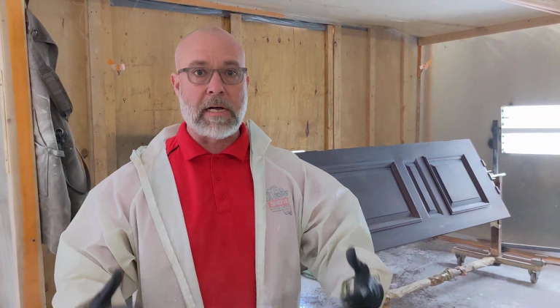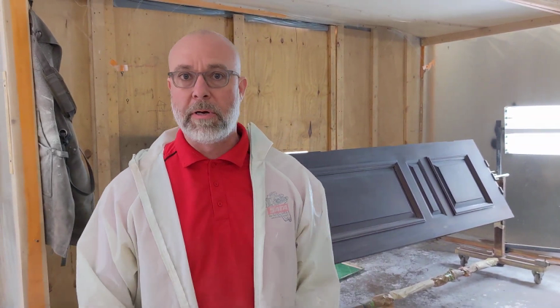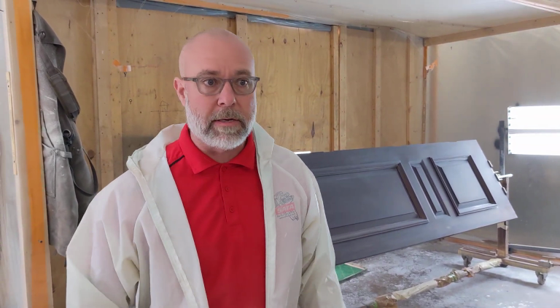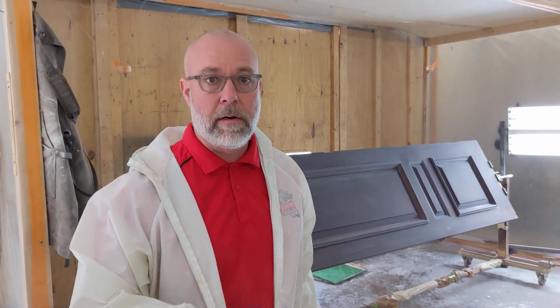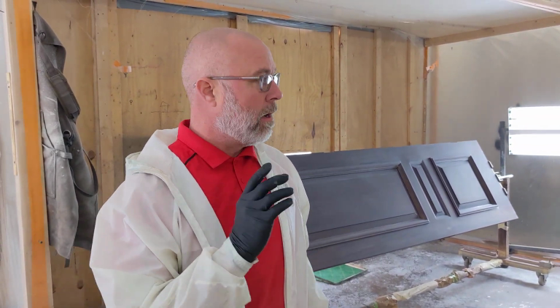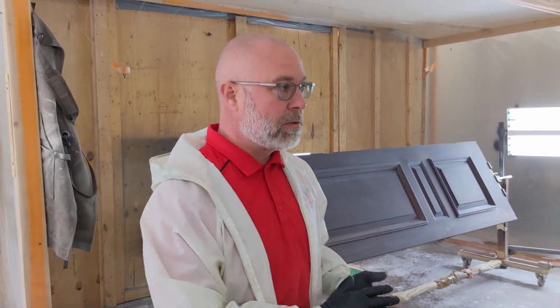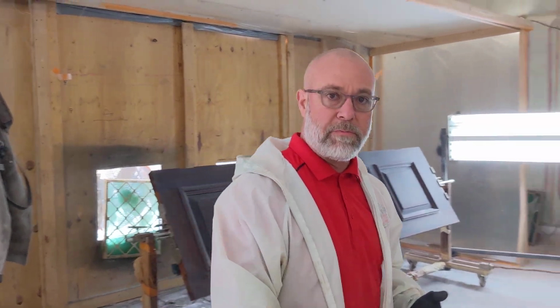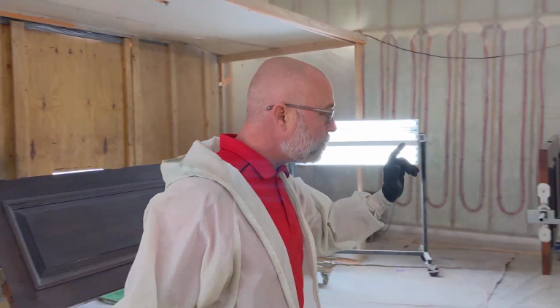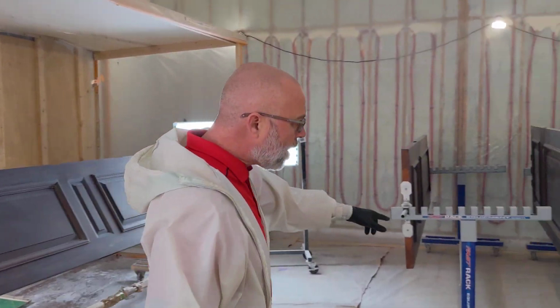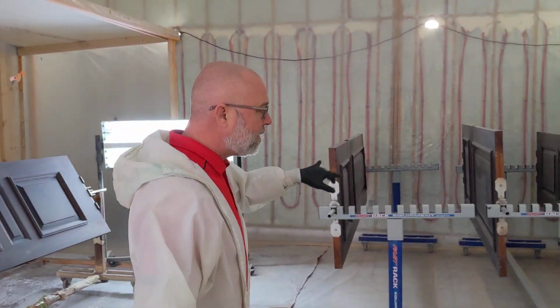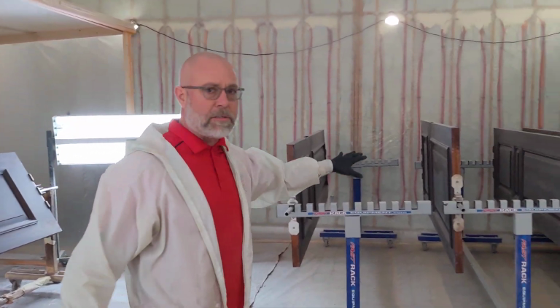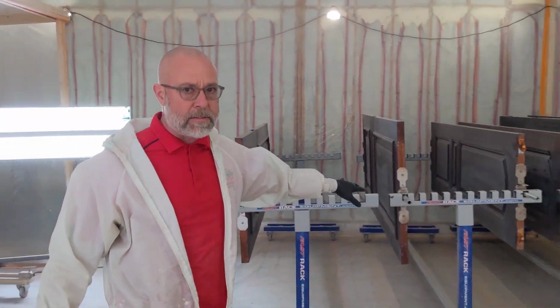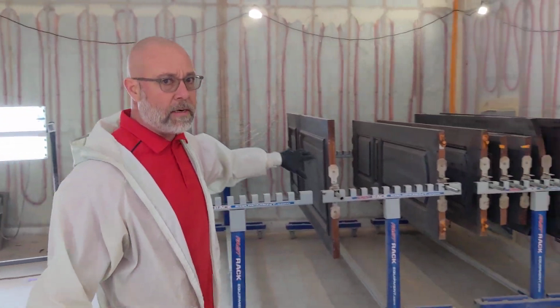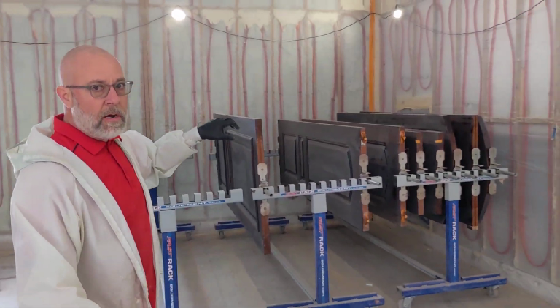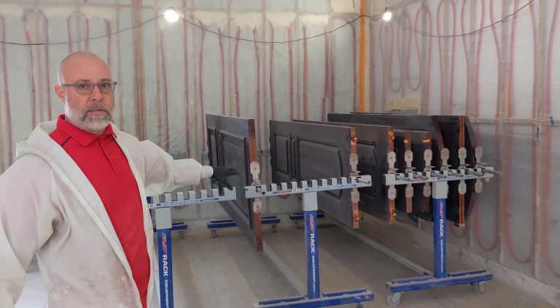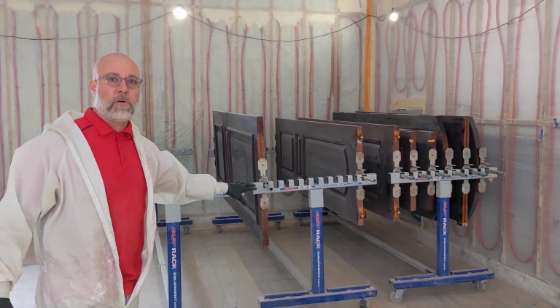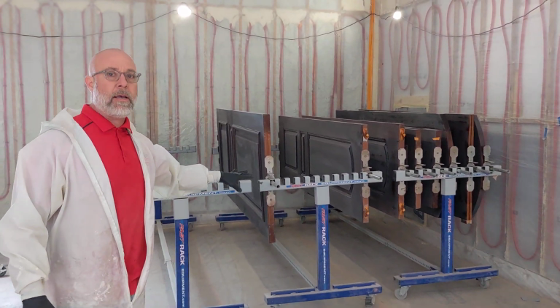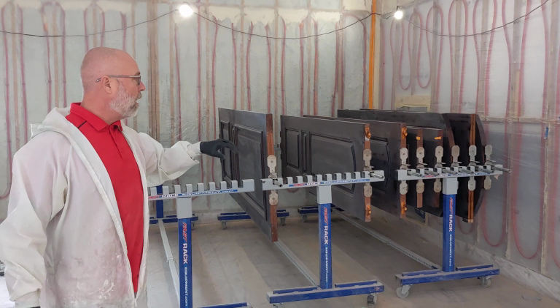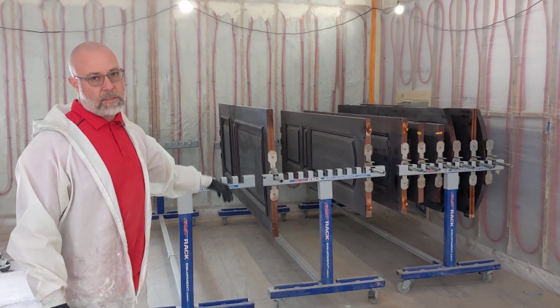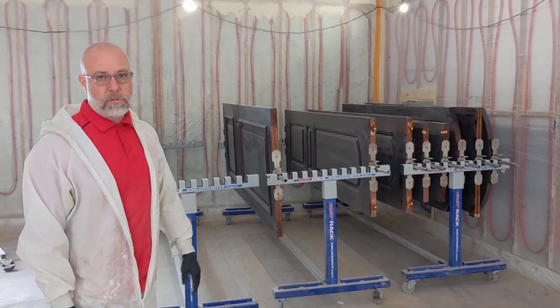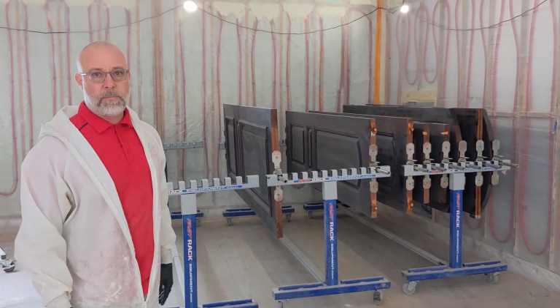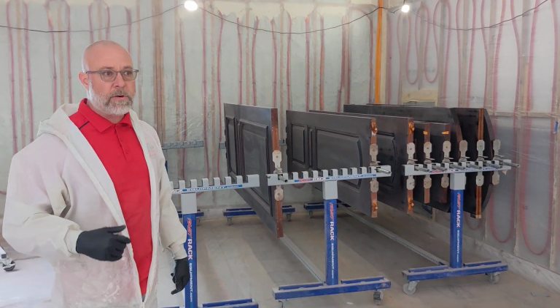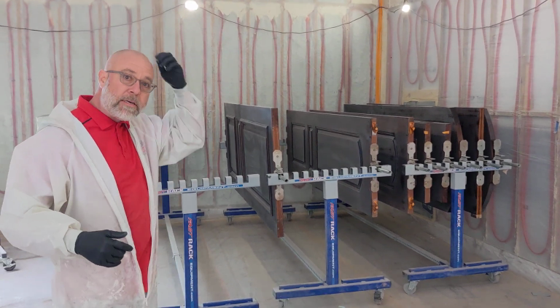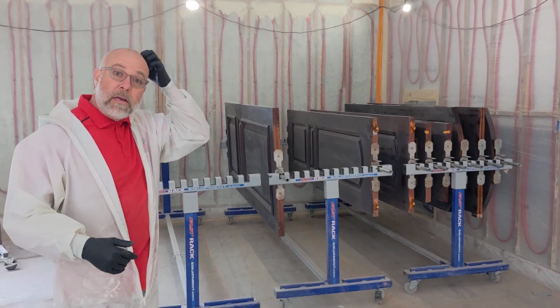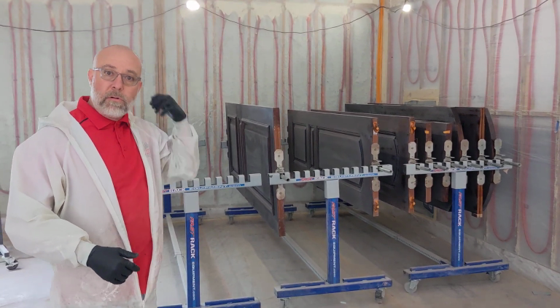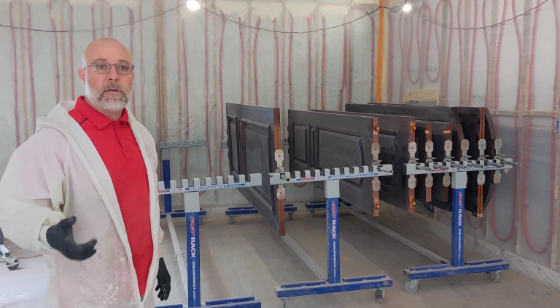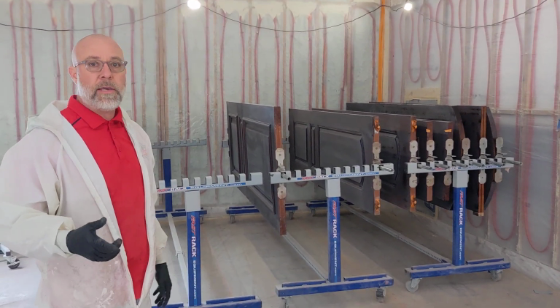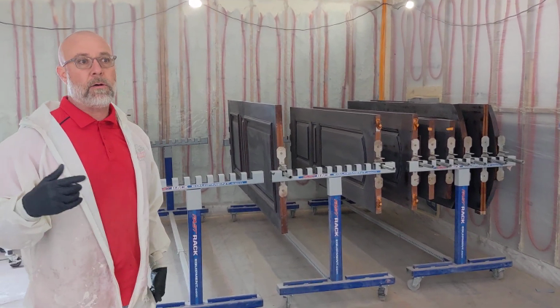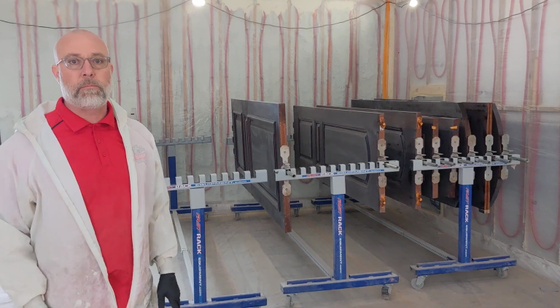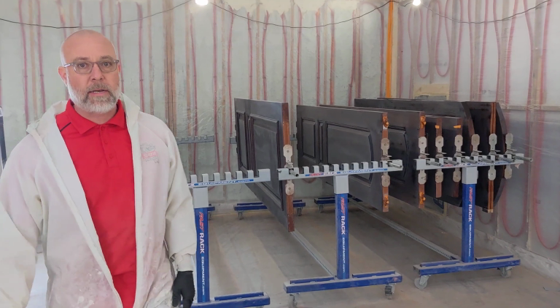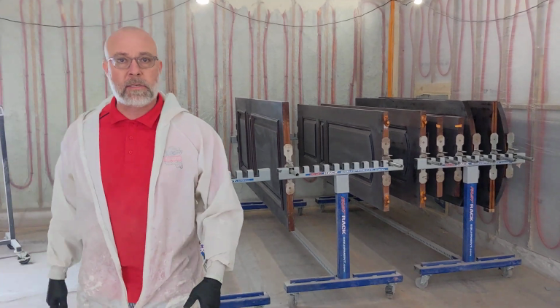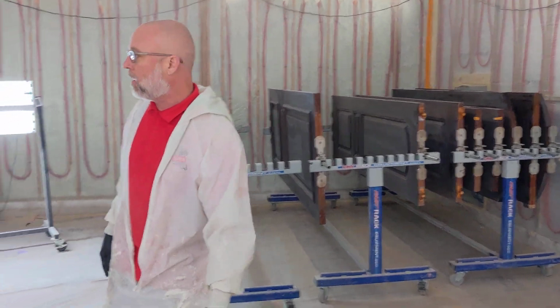Just a high build to get the pore spaces filled. You can see our fast track system set up. We're running 10 doors today. We're just gonna do two coats of the PF306. We'll let it sit over the weekend and then we'll start block sanding it to get it level.